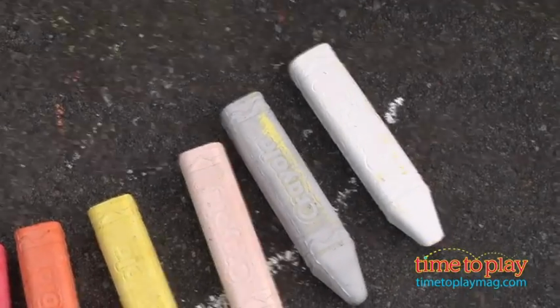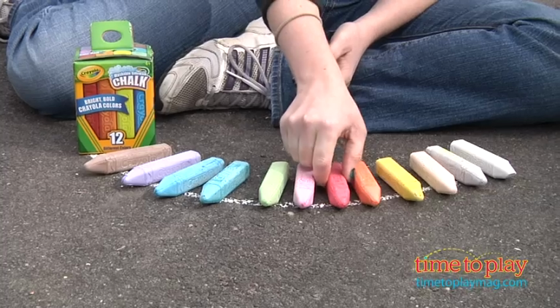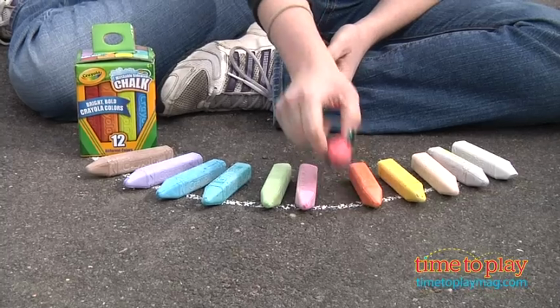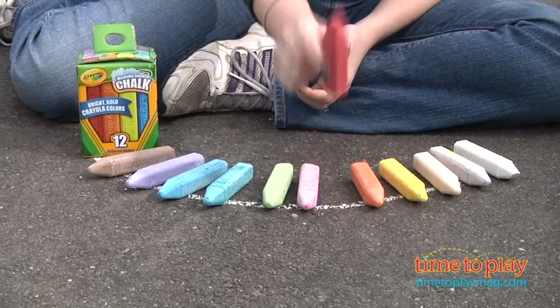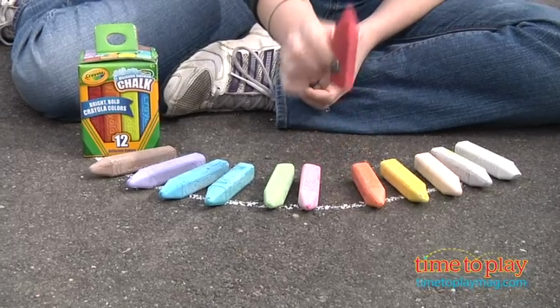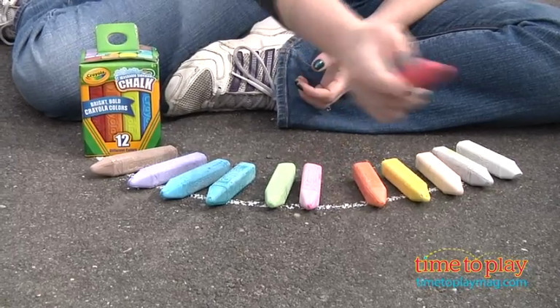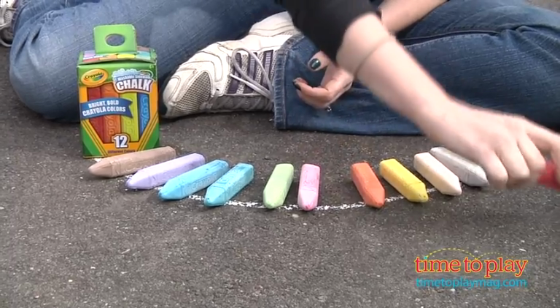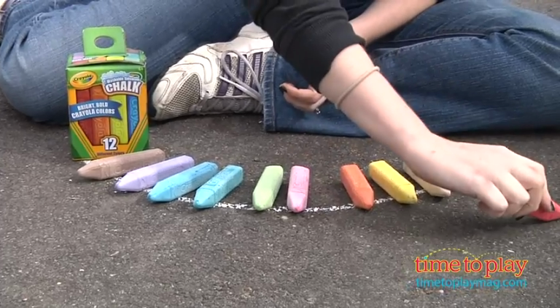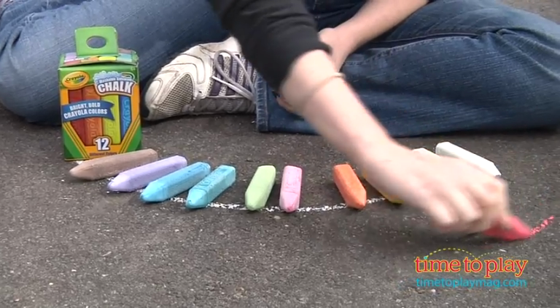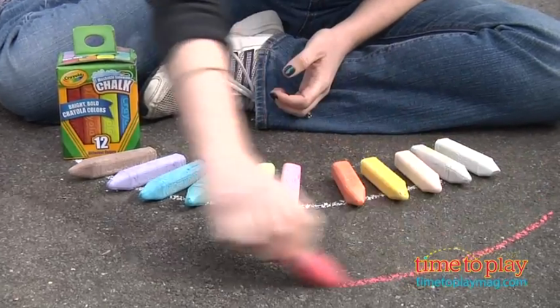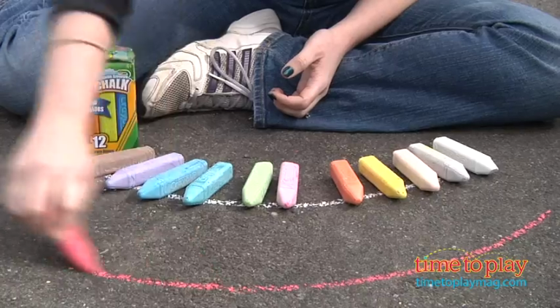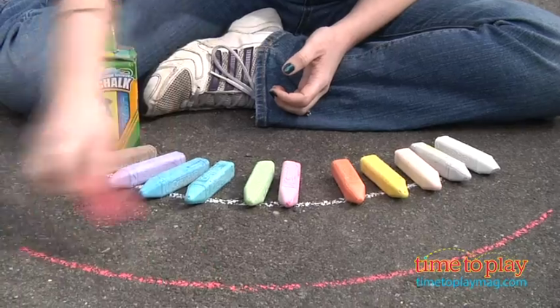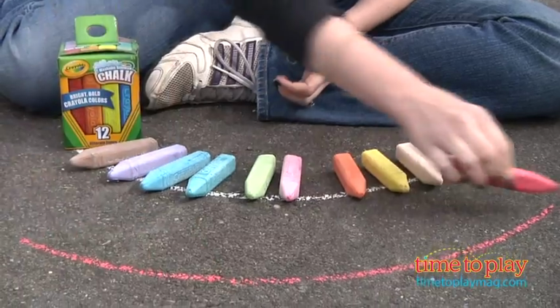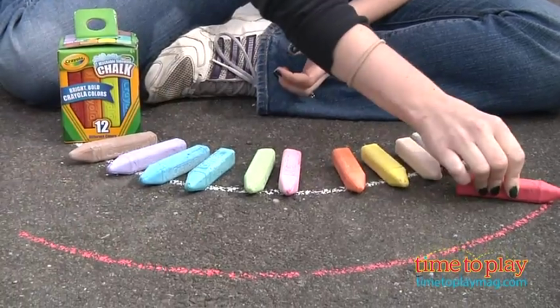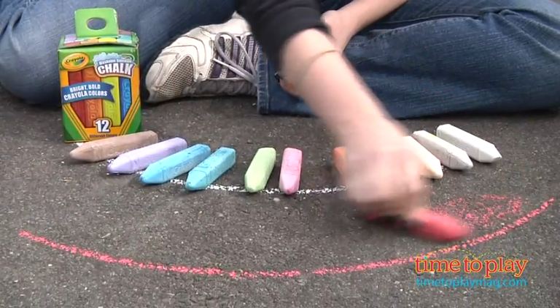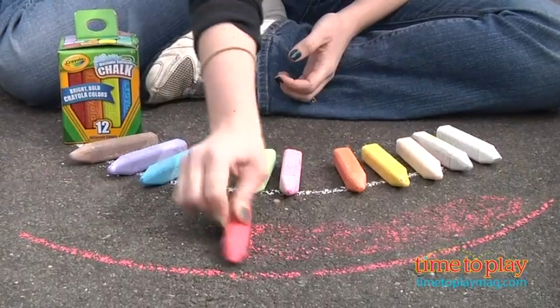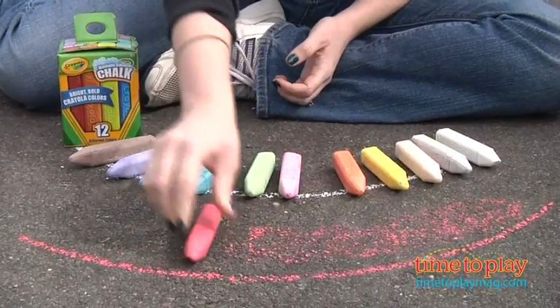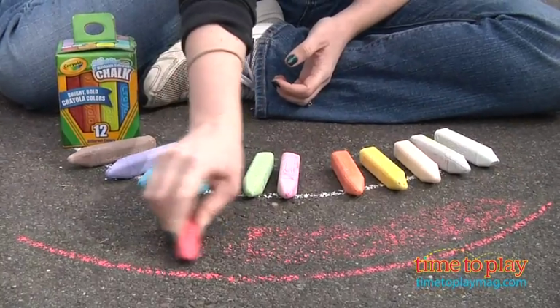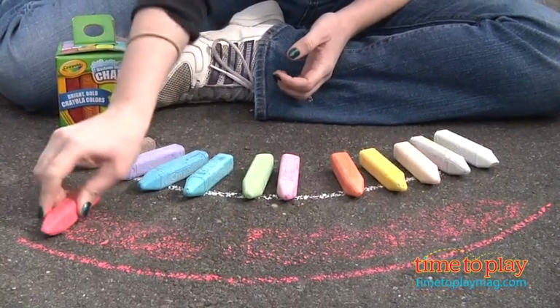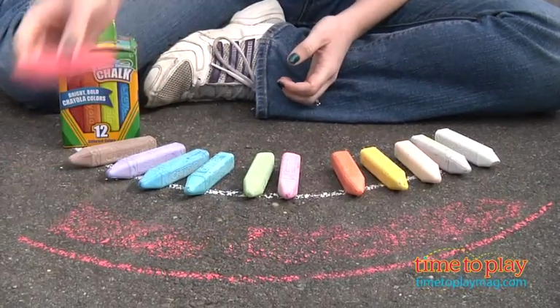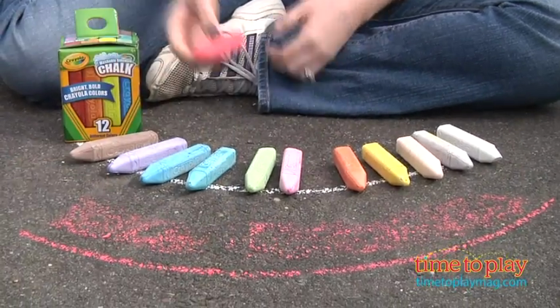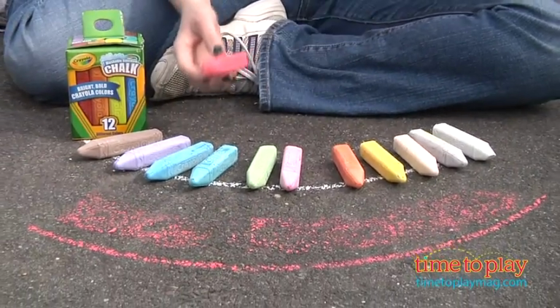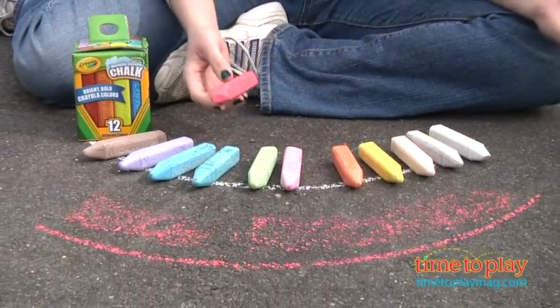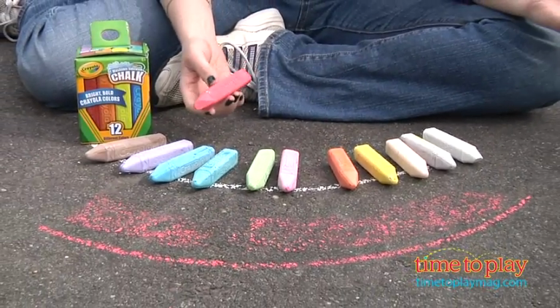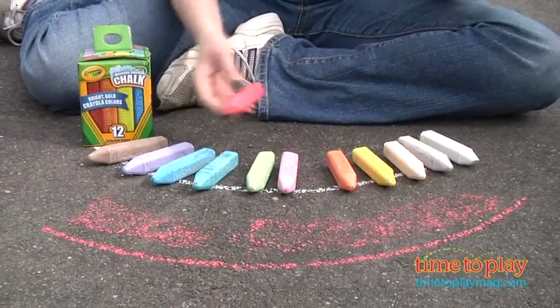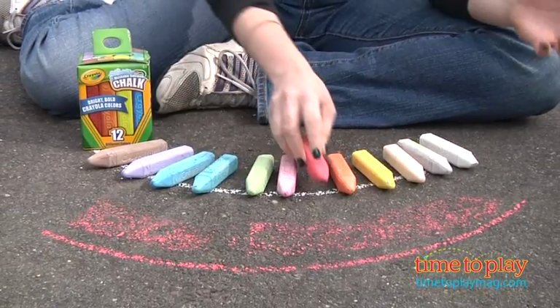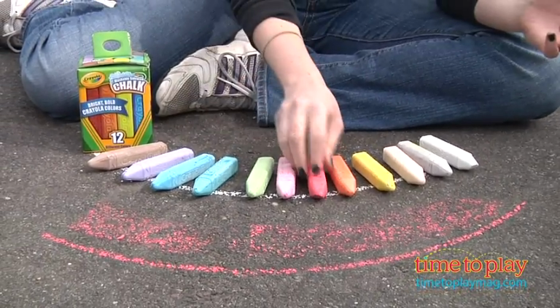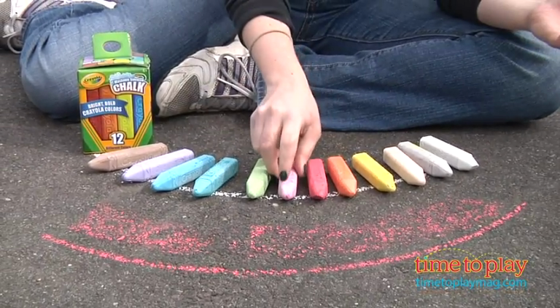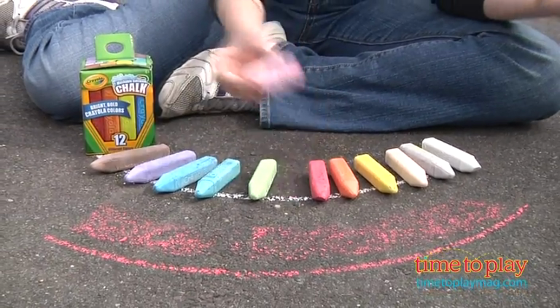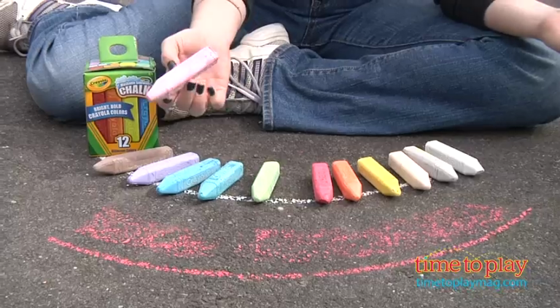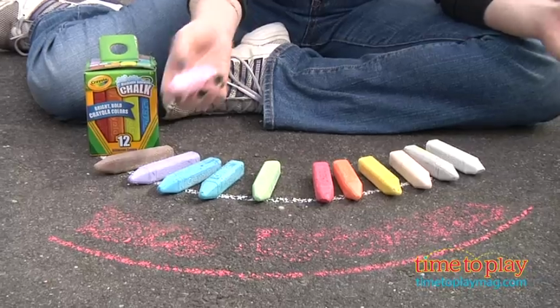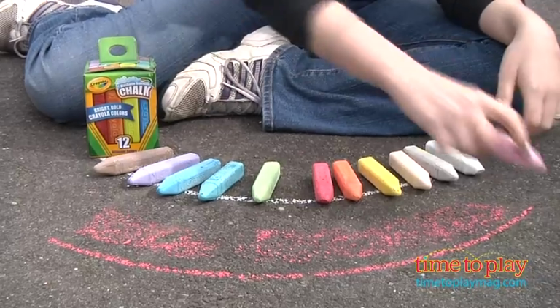Now, this has a wide side to allow kids to draw nice, thick lines, kind of like that. Very cool, and it washes away with water, of course. It's washable sidewalk chalk.